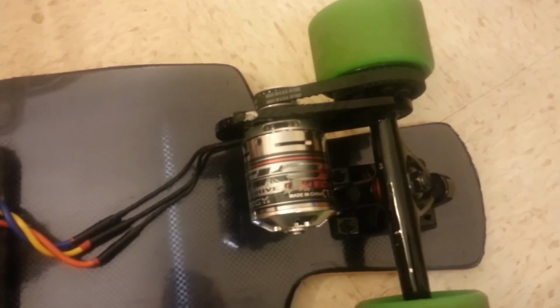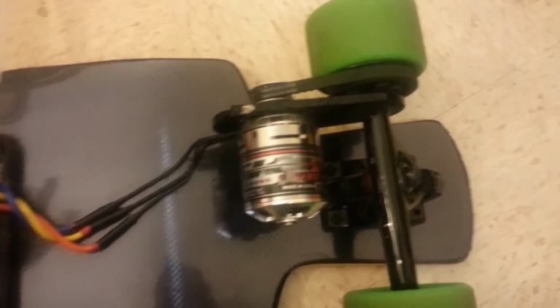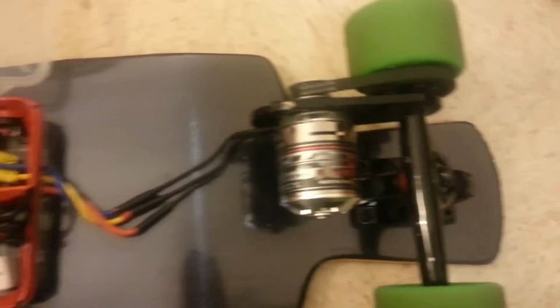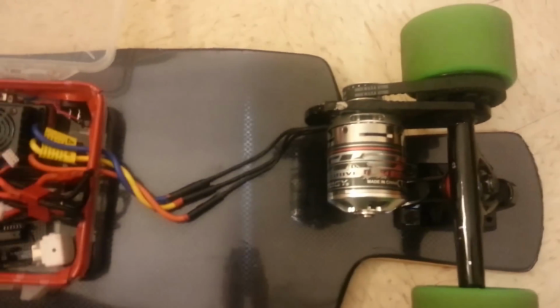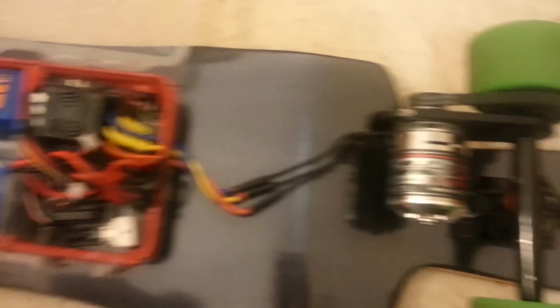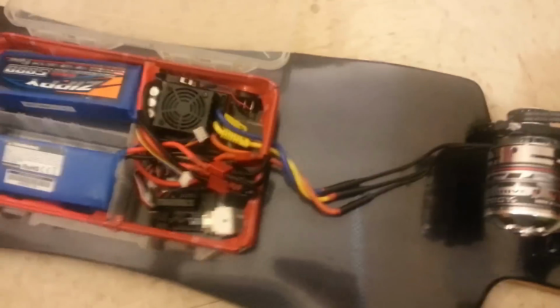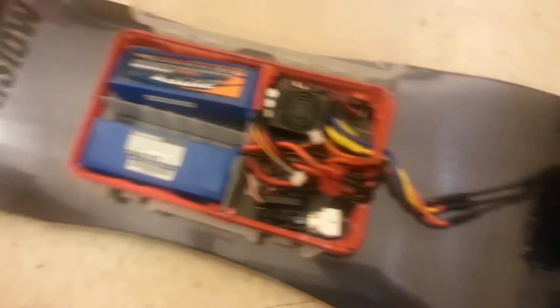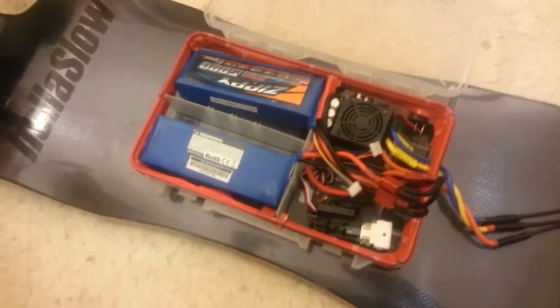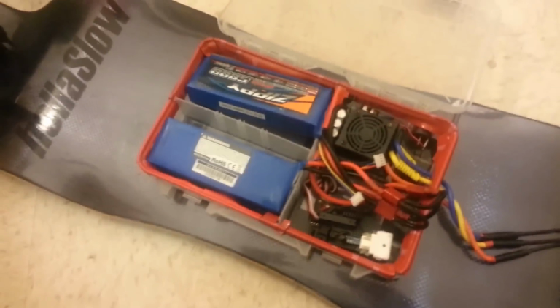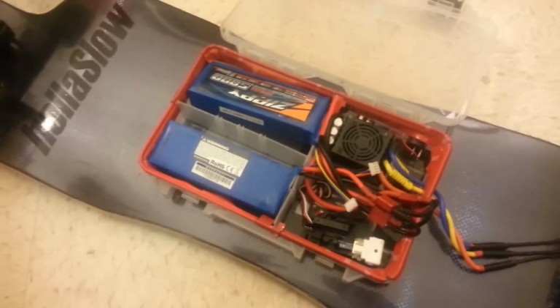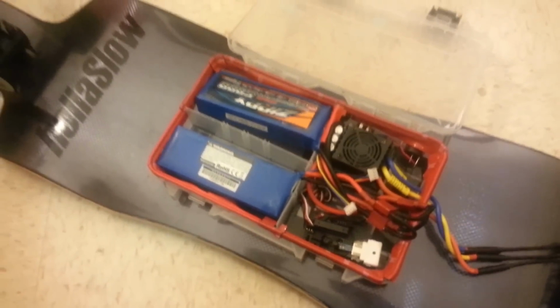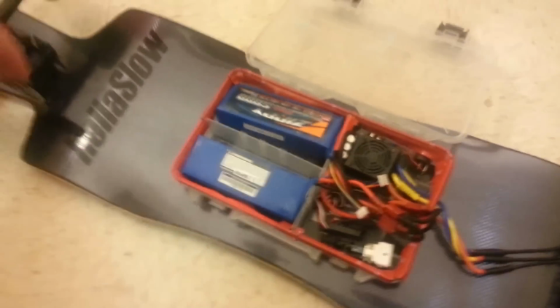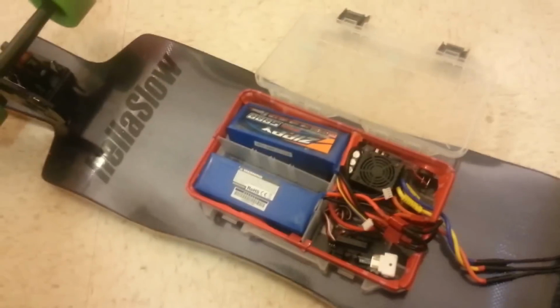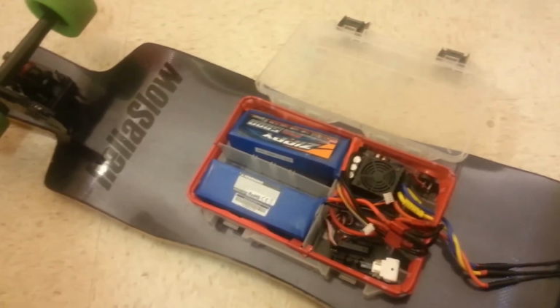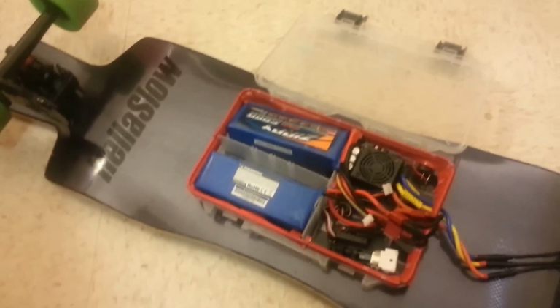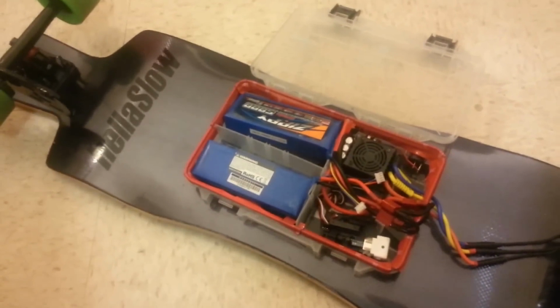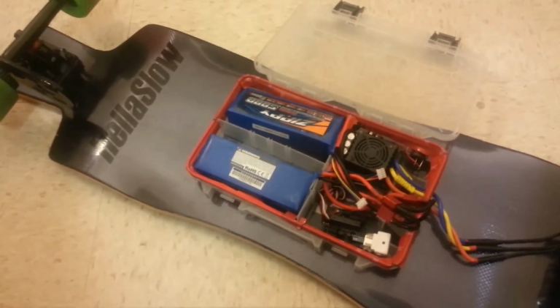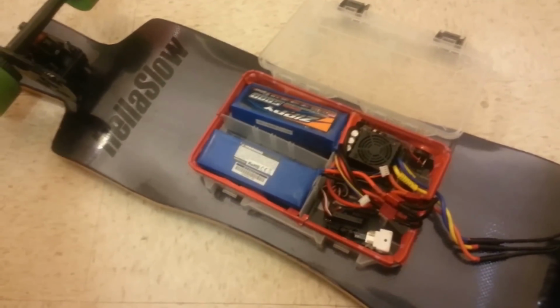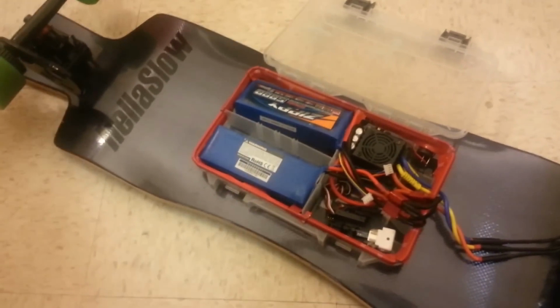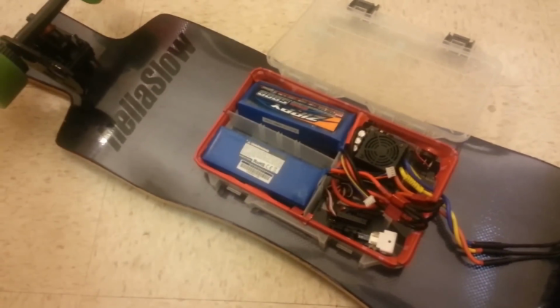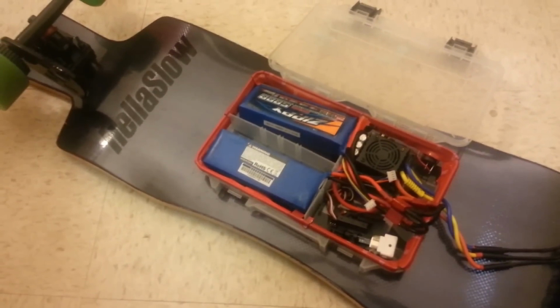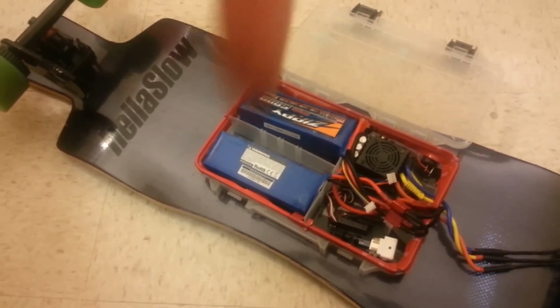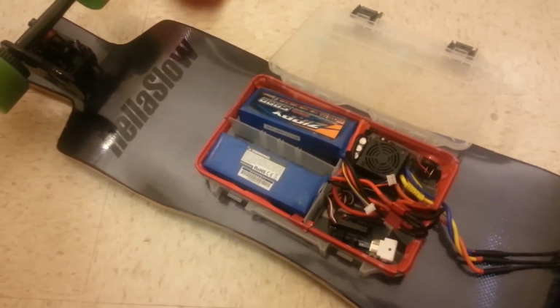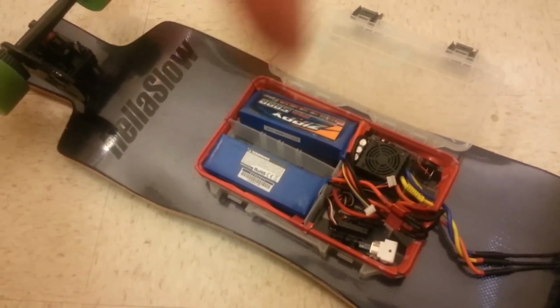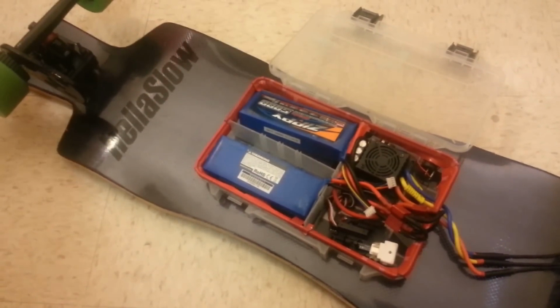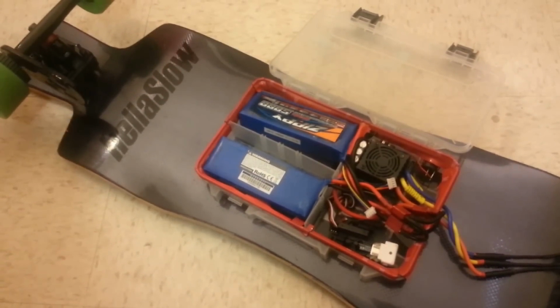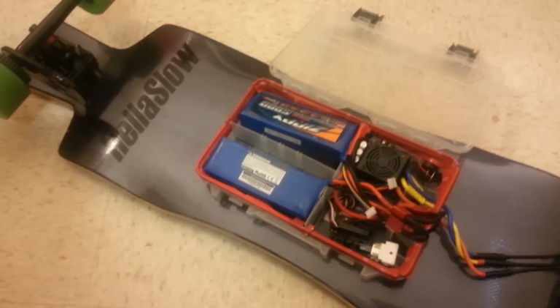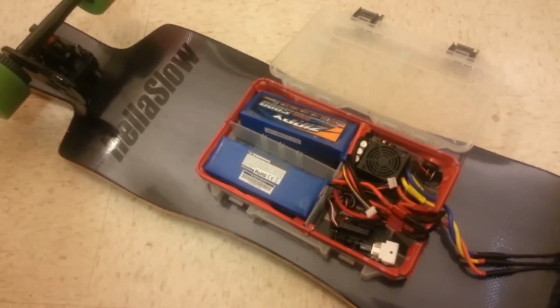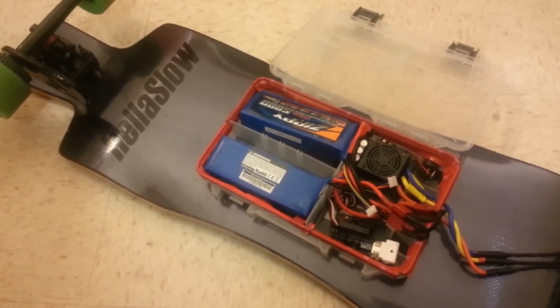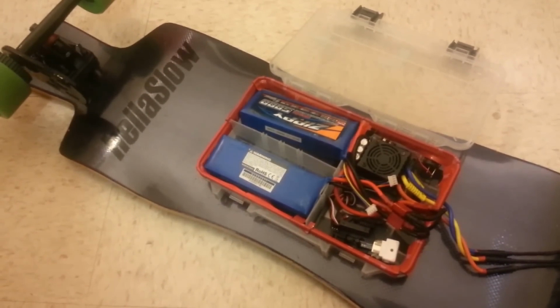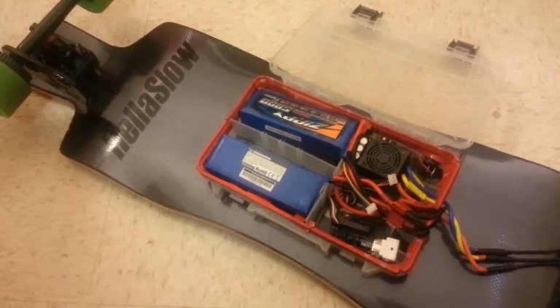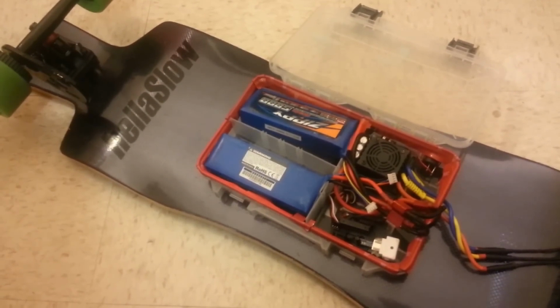But other than that, if you guys have any questions about this build or even where to get started with your longboard build, just post down below in the comments section and I'll respond. Thanks!